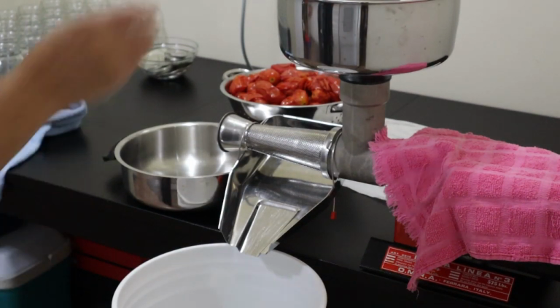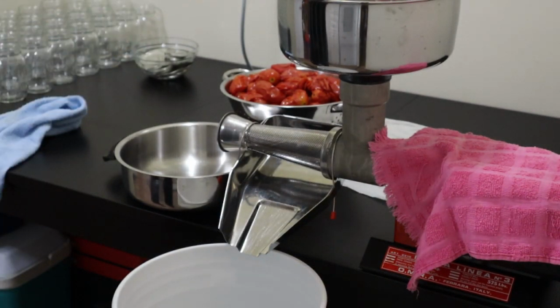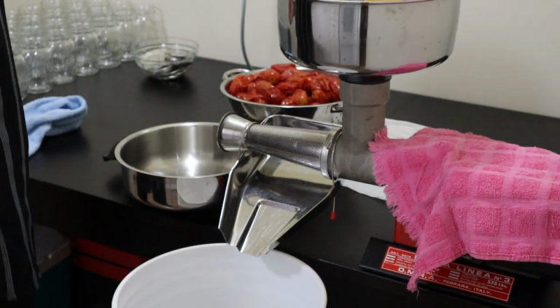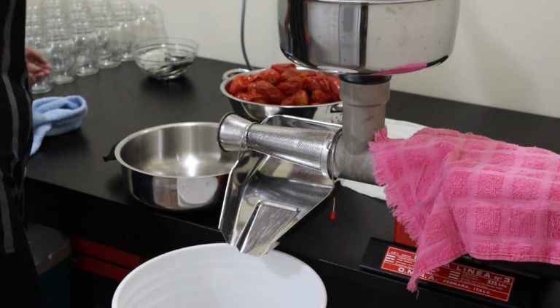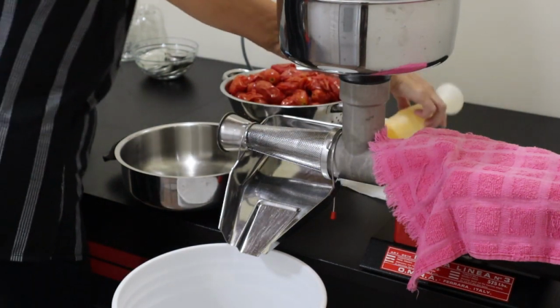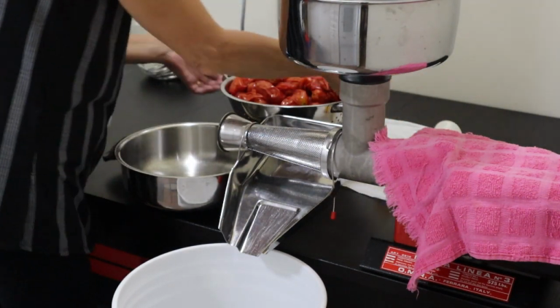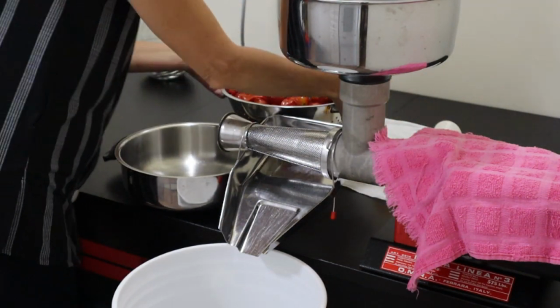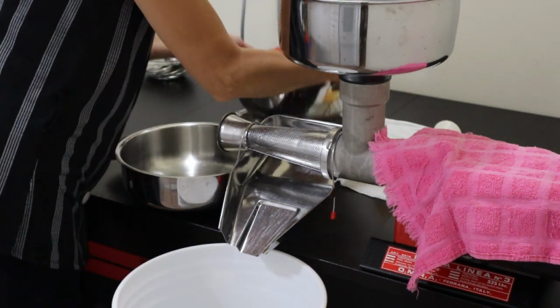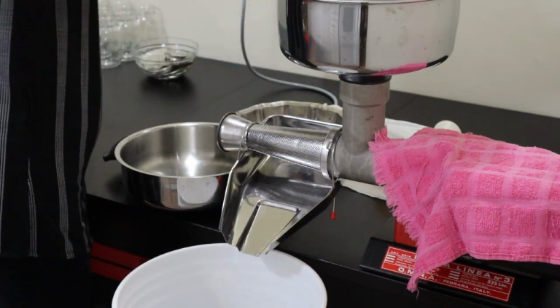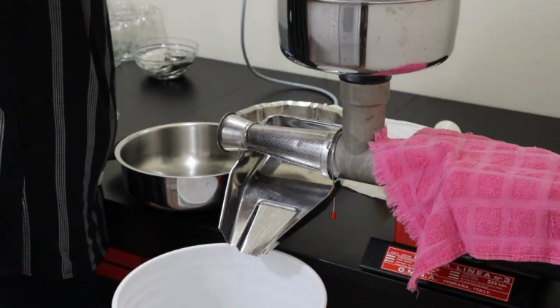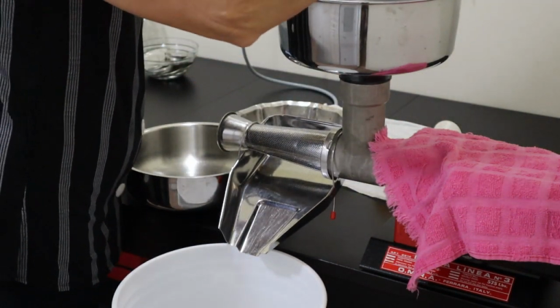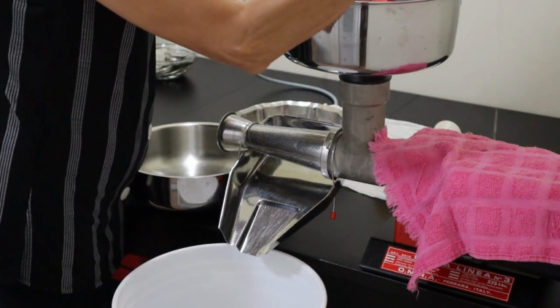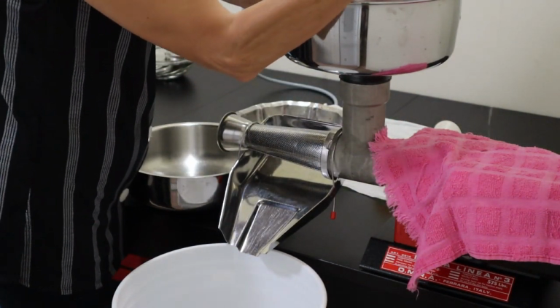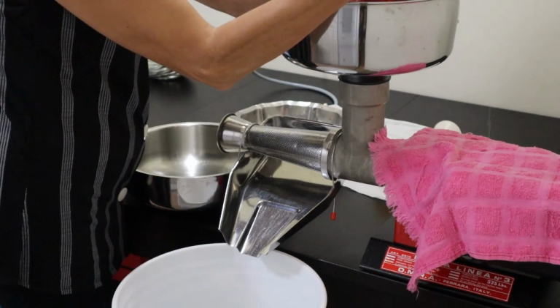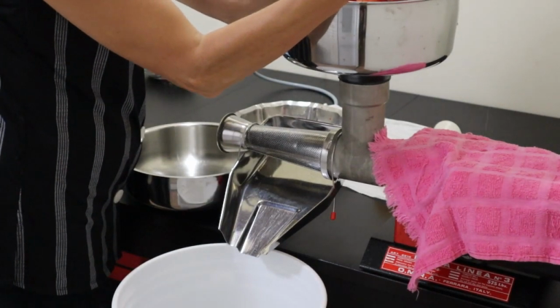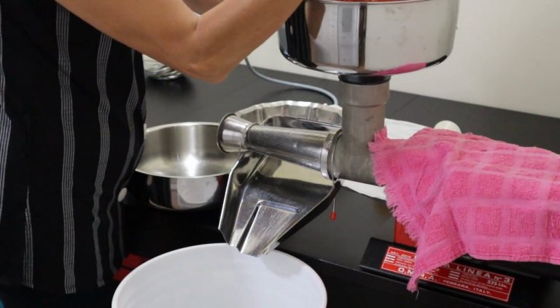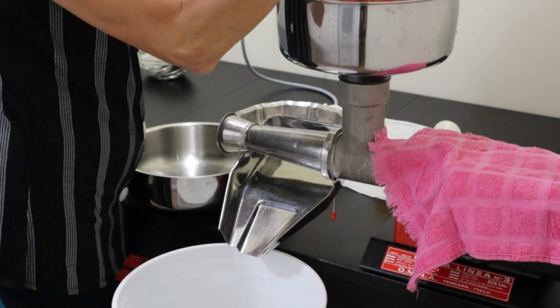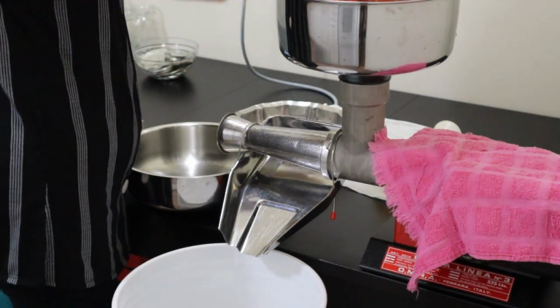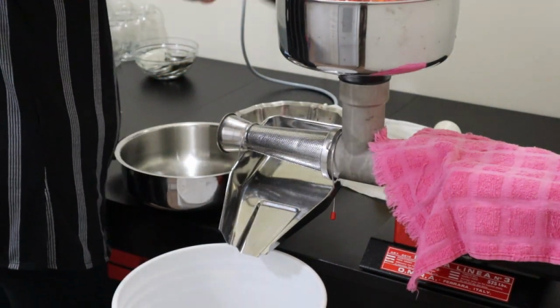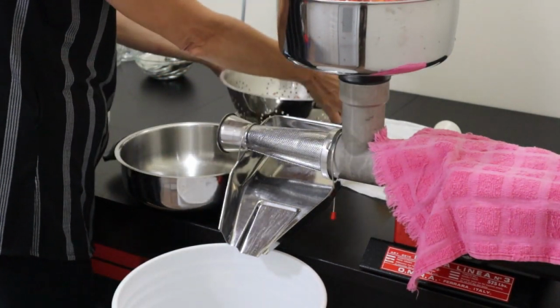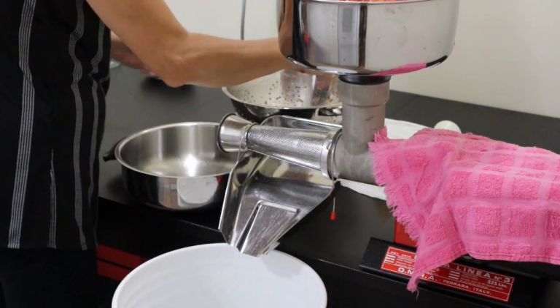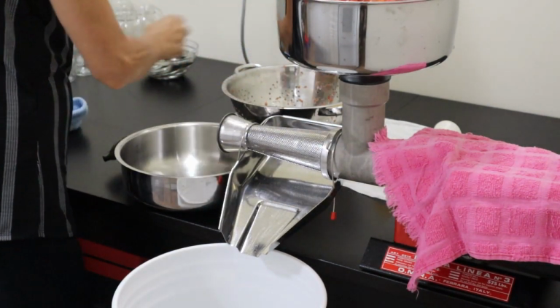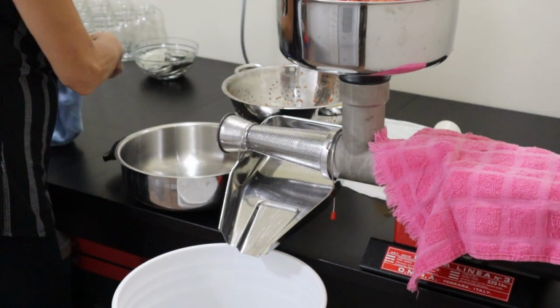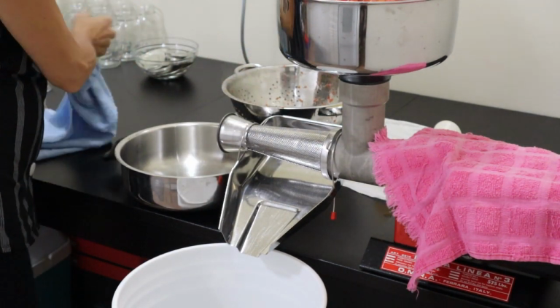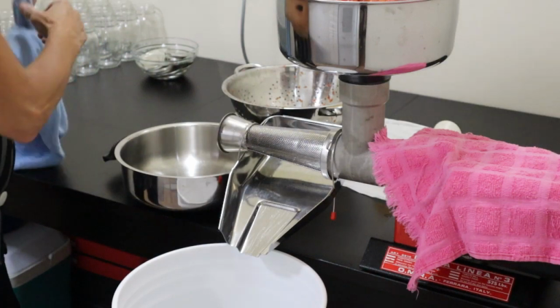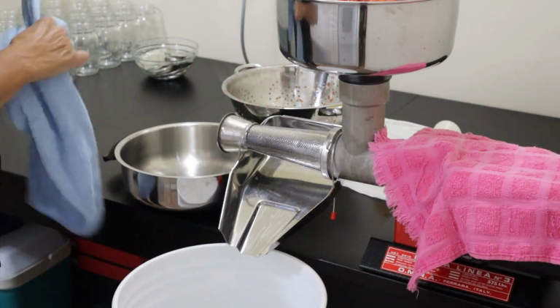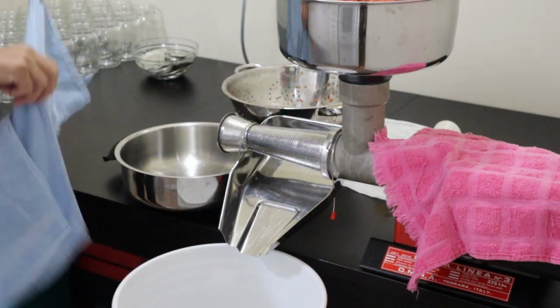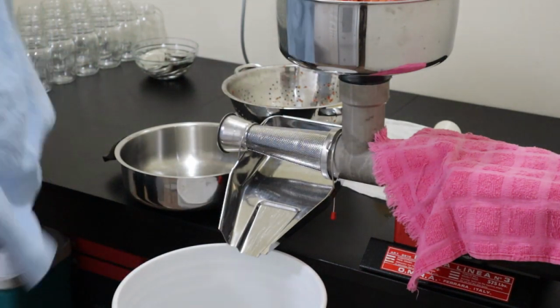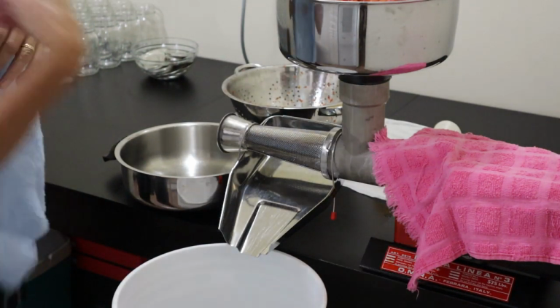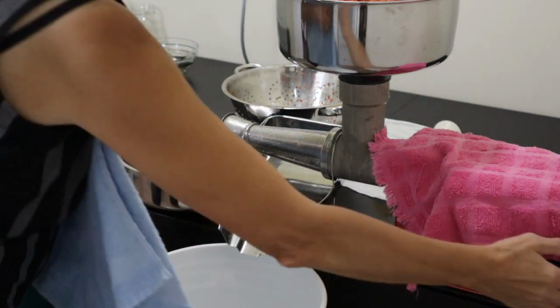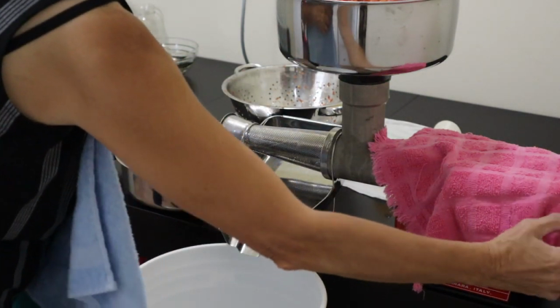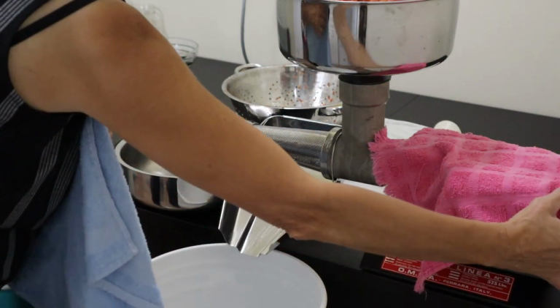First load into the machine. Yes, it is a bit of a messy process. That's why I try to clear everything out of the way first — this will splash up at me. I should really have an apron.